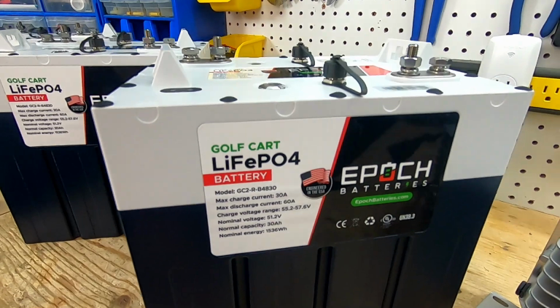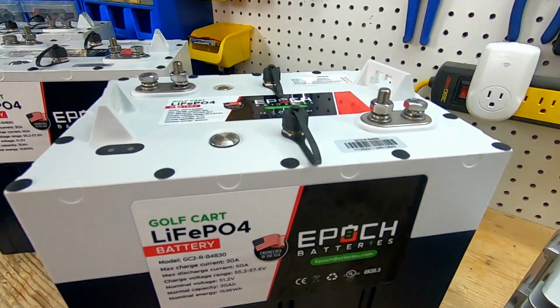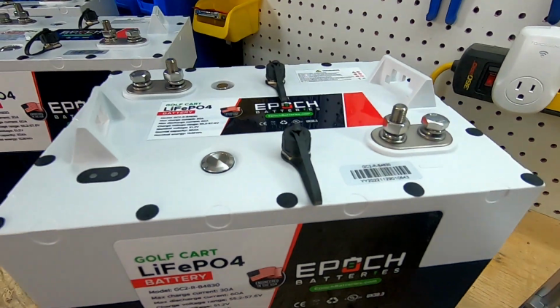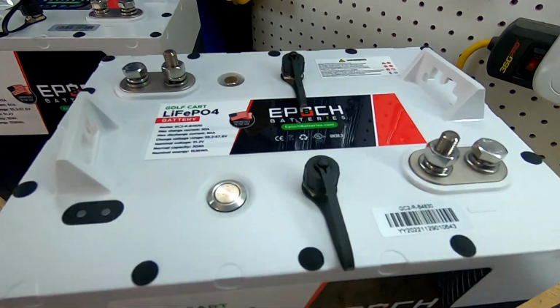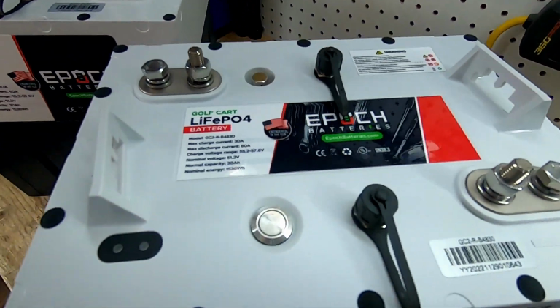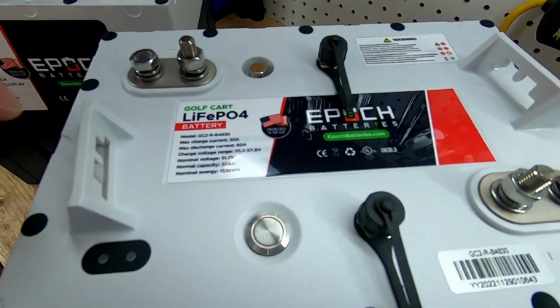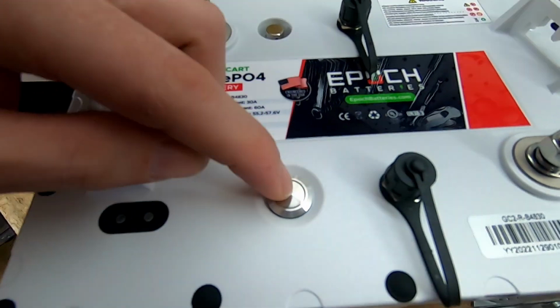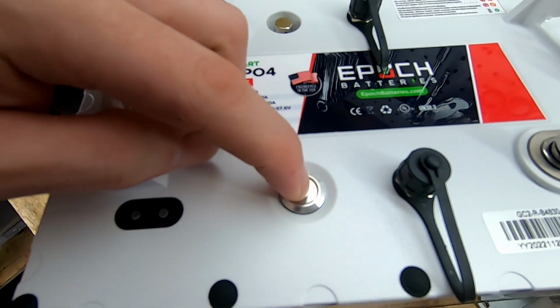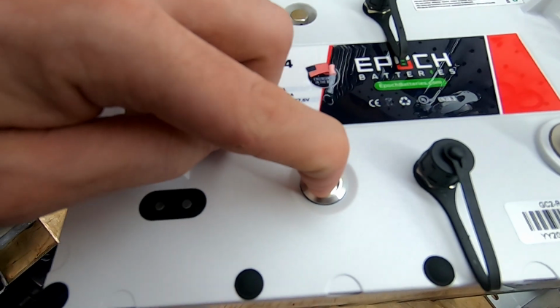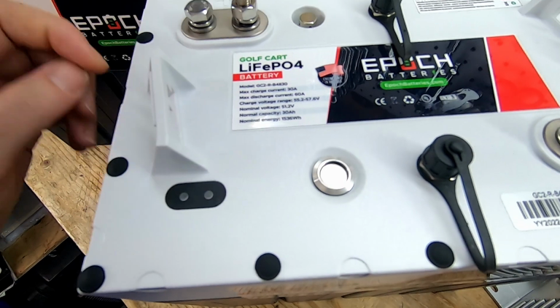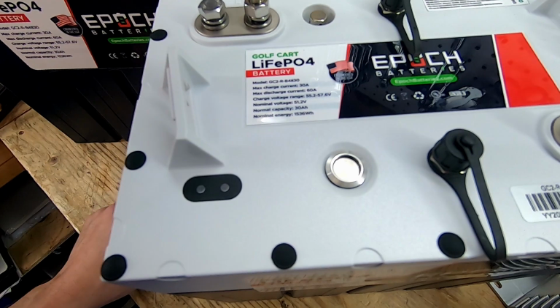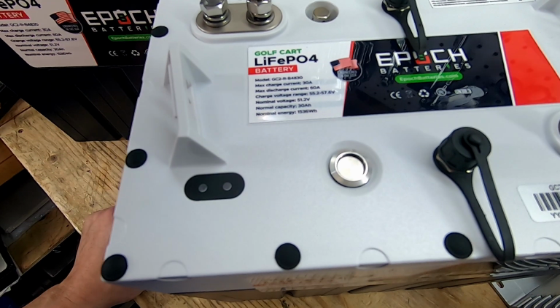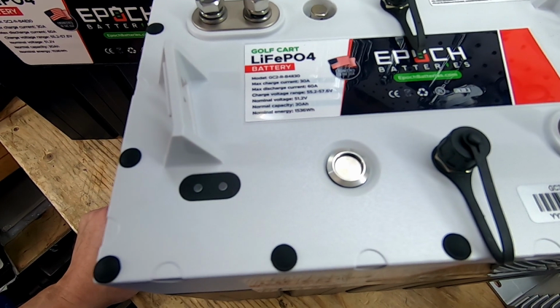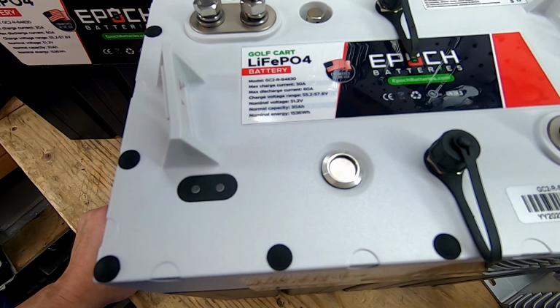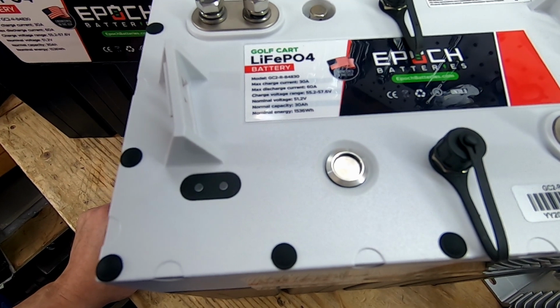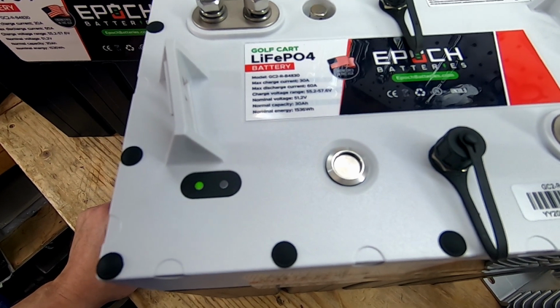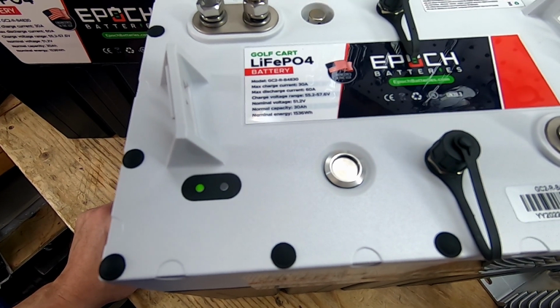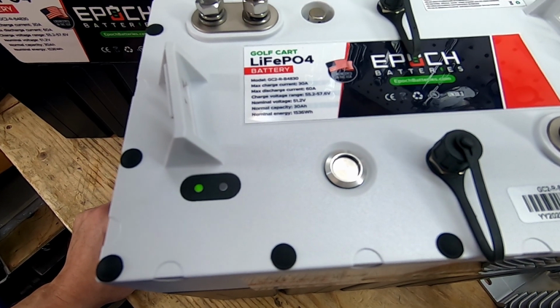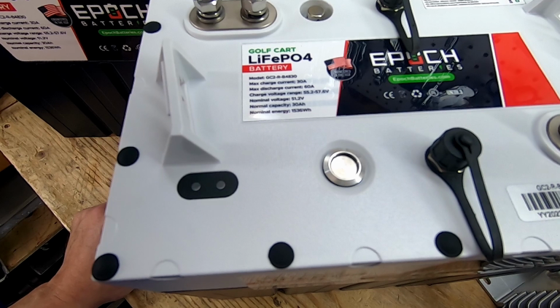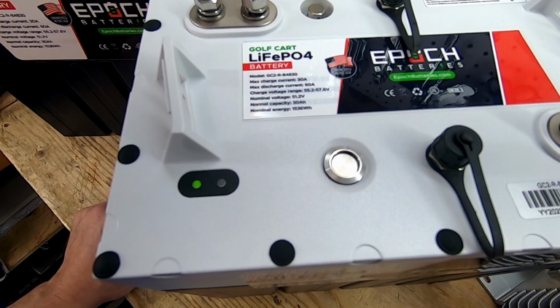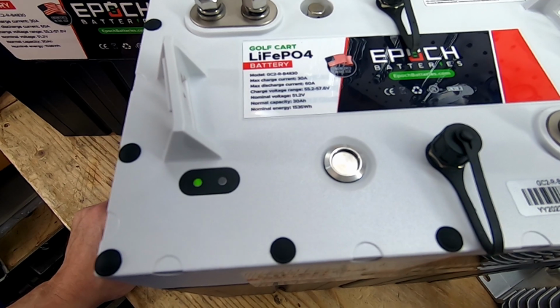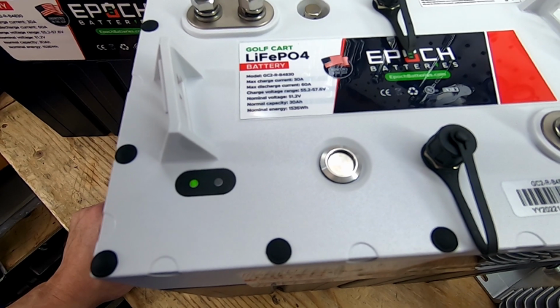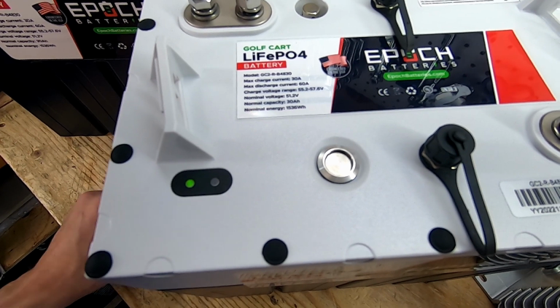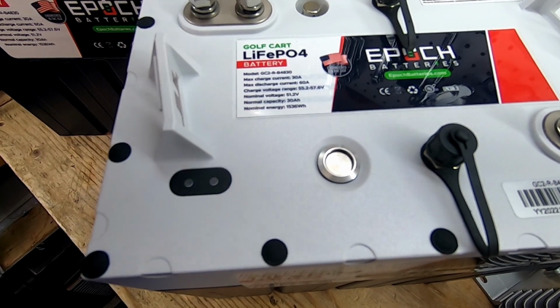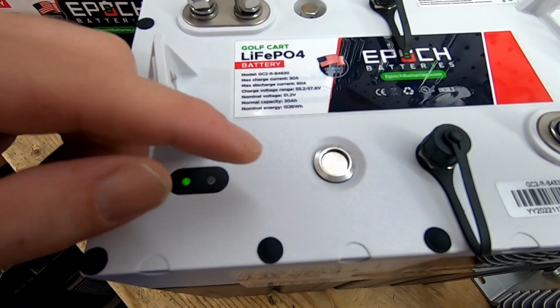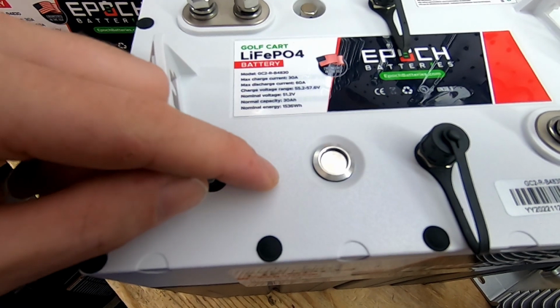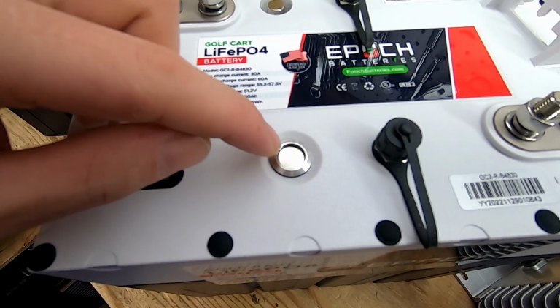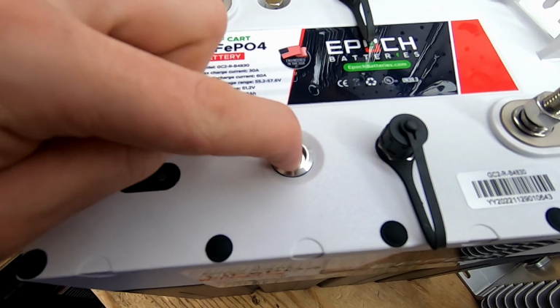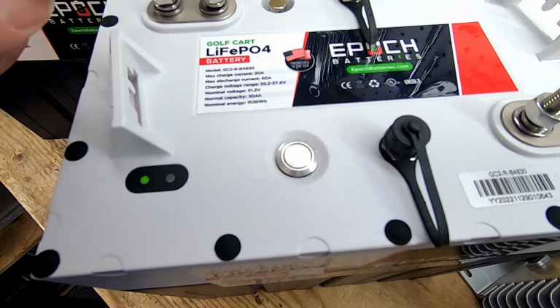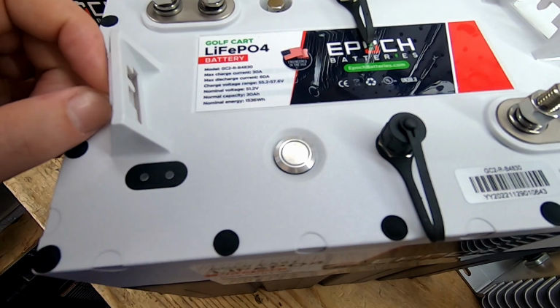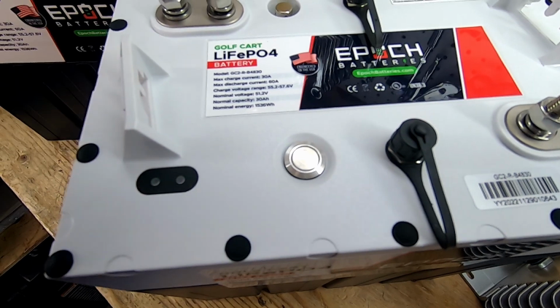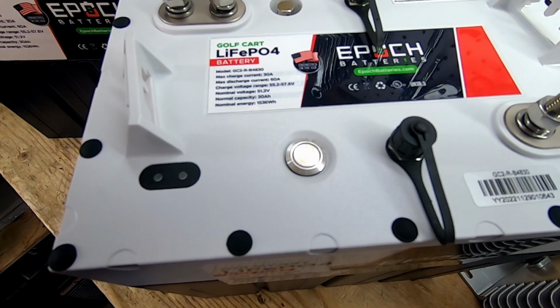If we take a look at the top of the battery, we have a physical on/off button. You can turn this on and leave it, and then at the end of the season you can actually just turn your batteries off, which is pretty neat.